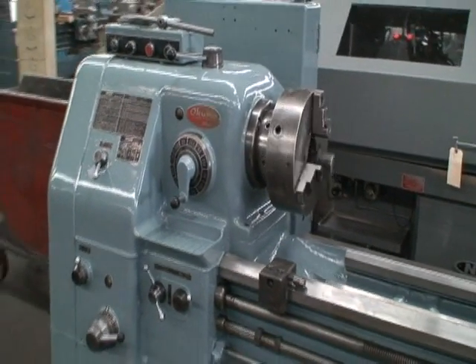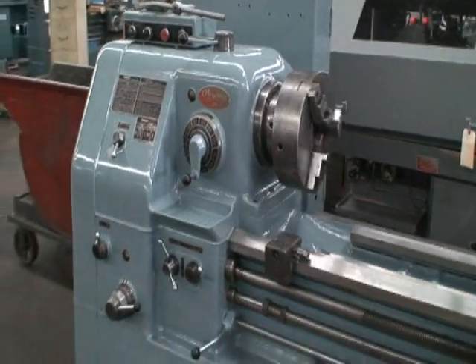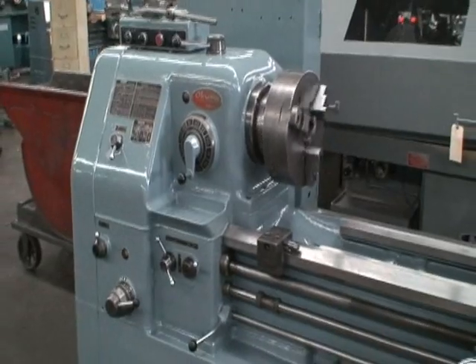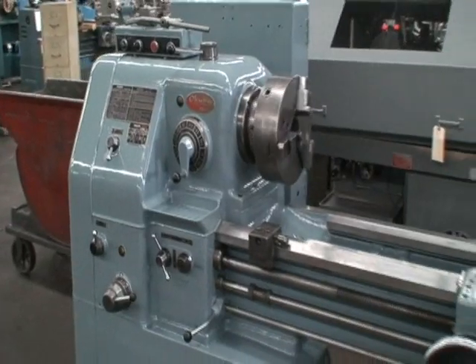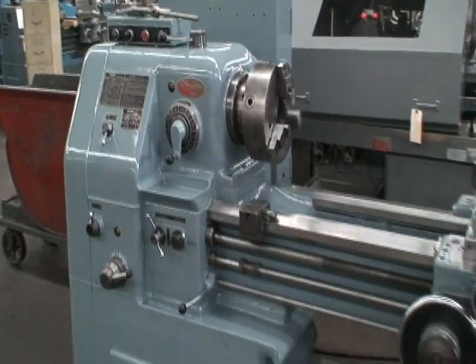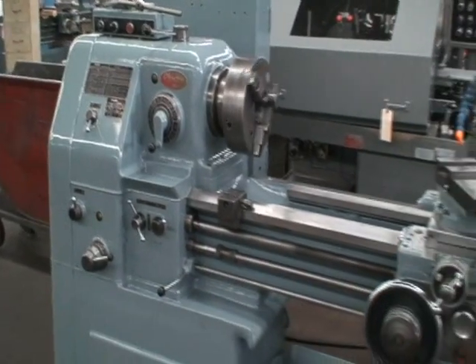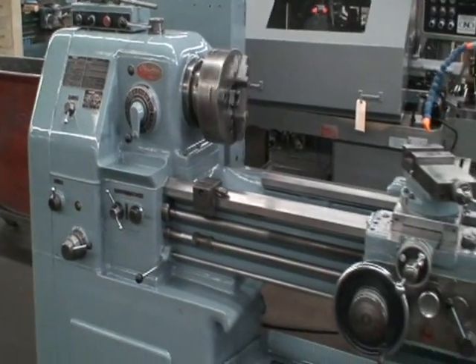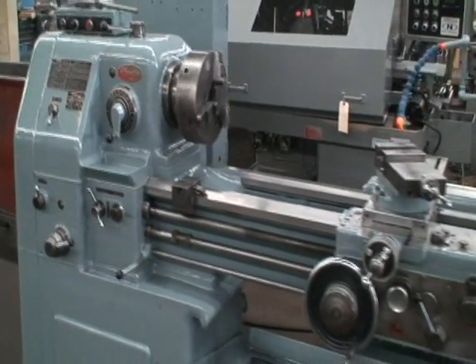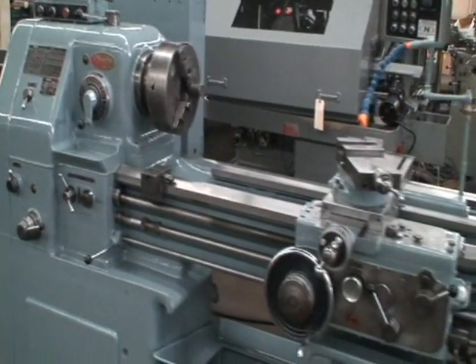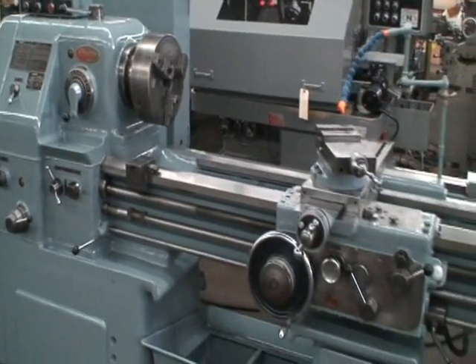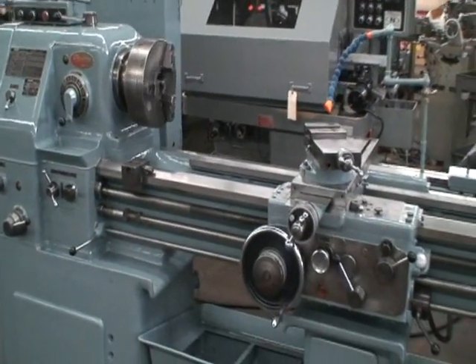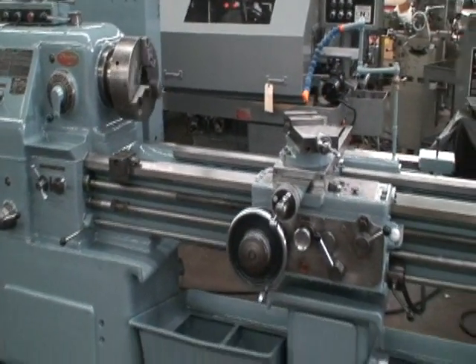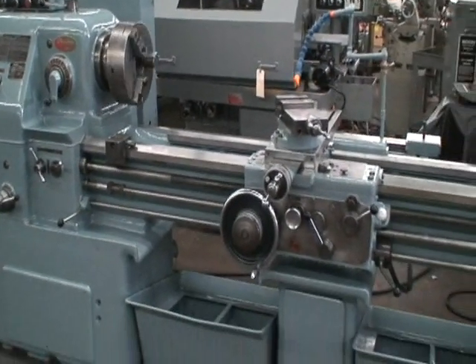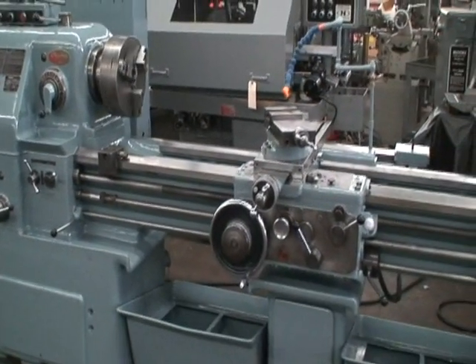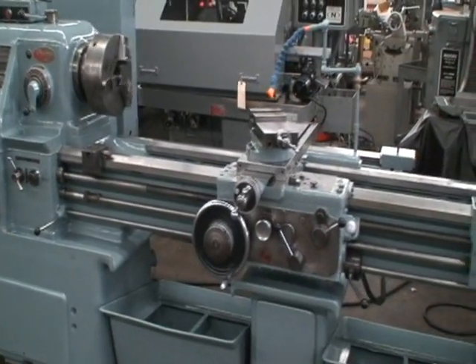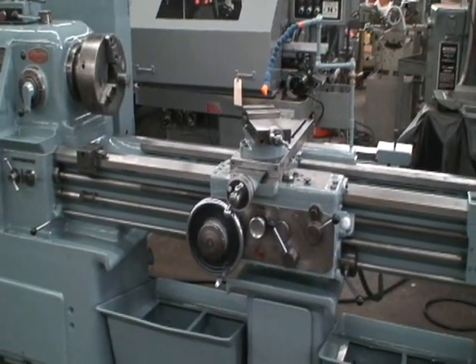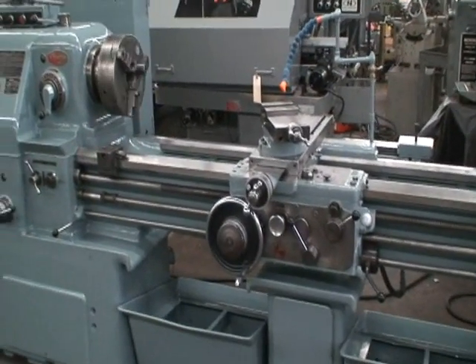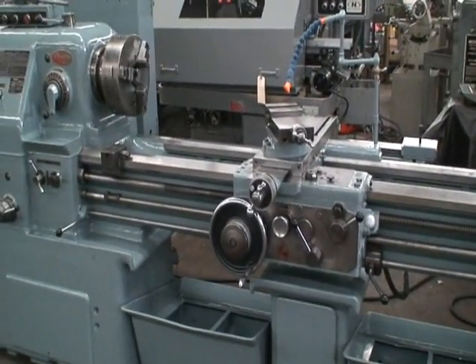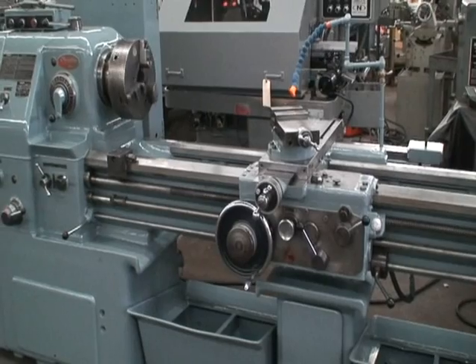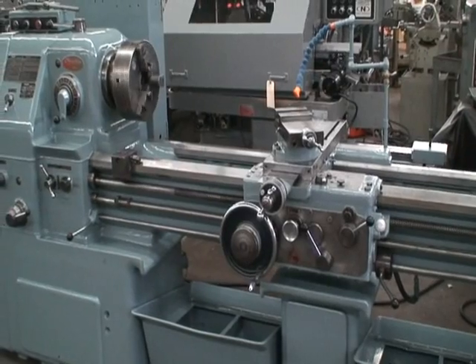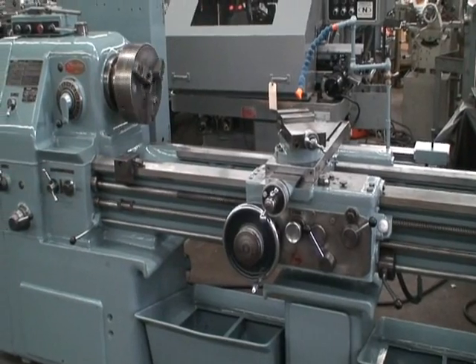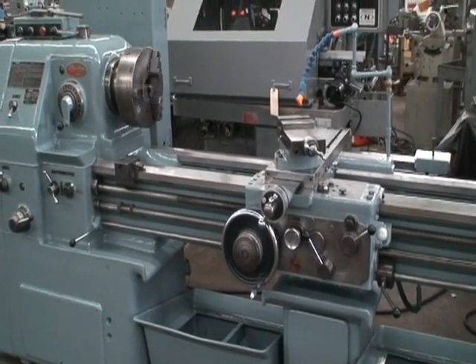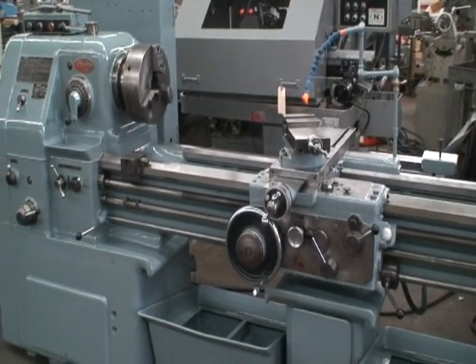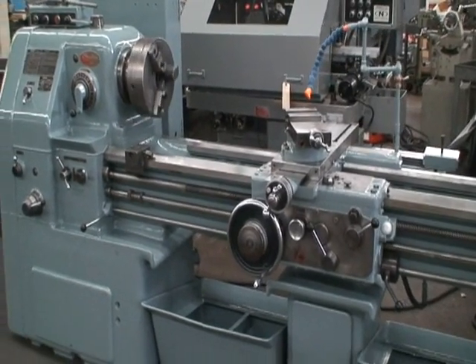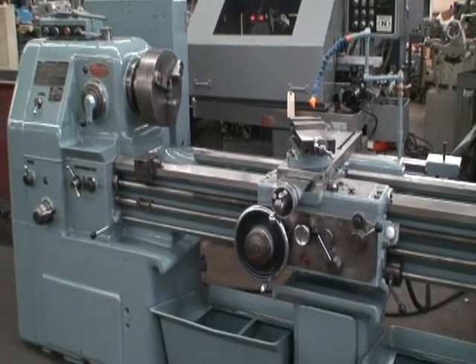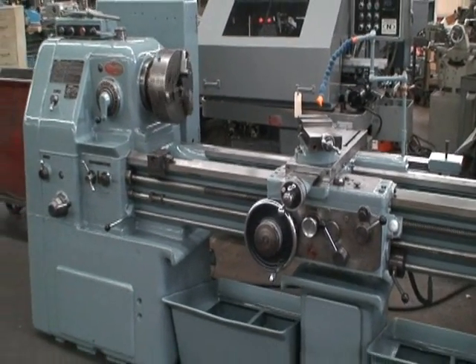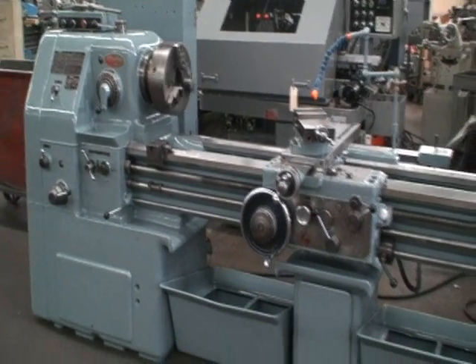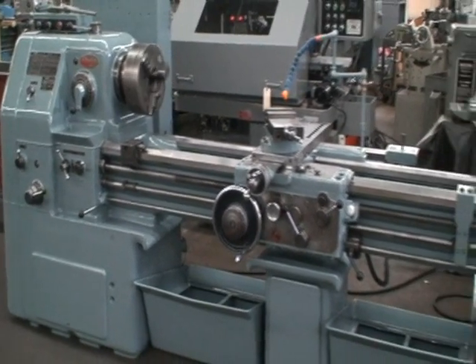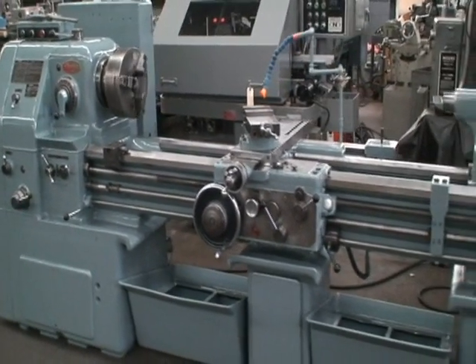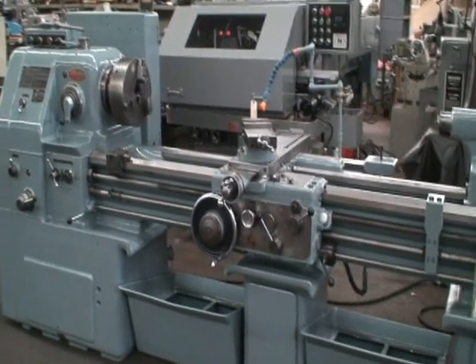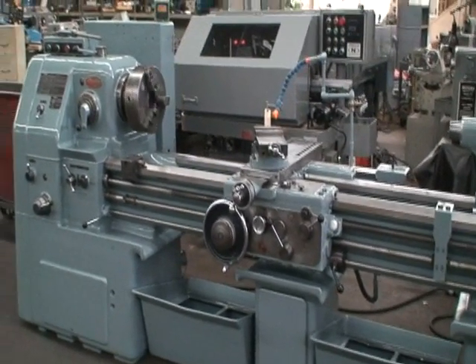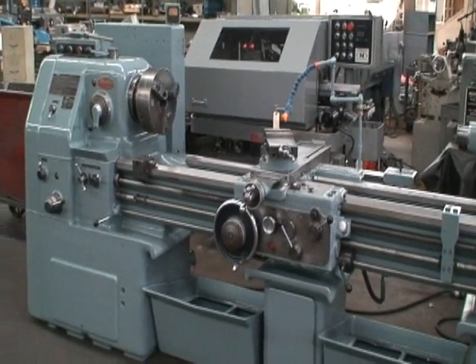Alright, that's the machine. If you have any questions or need to see any more of it, please feel free to give us a call. Thank you very much.